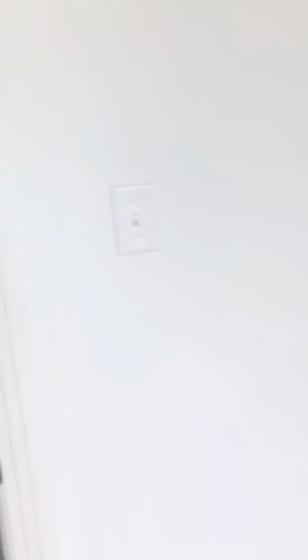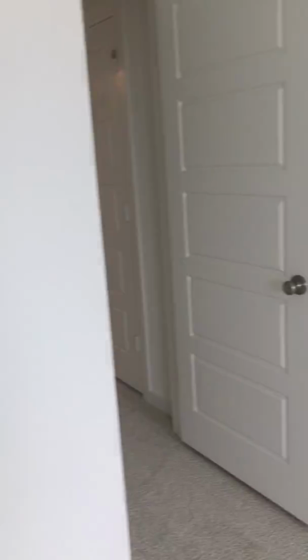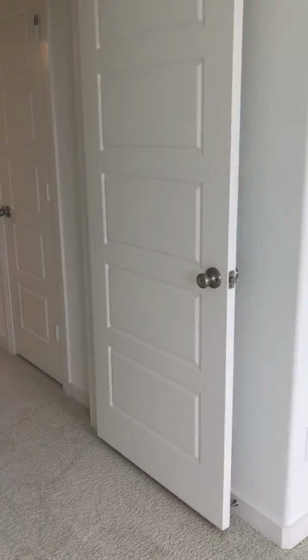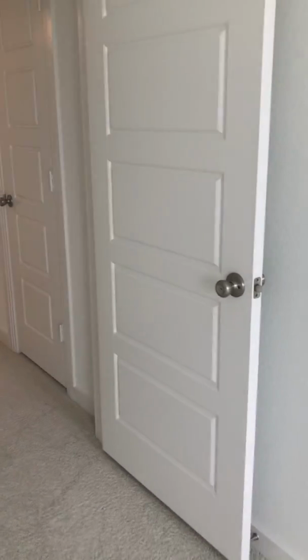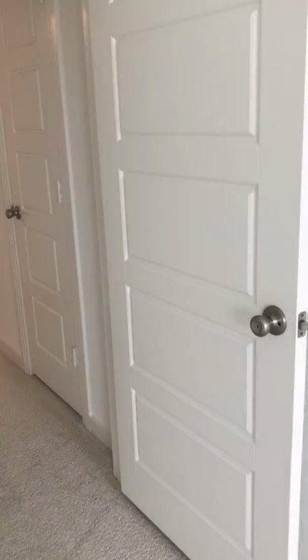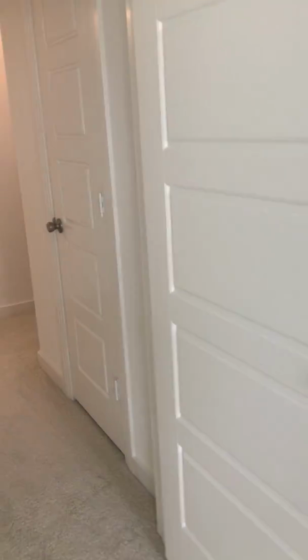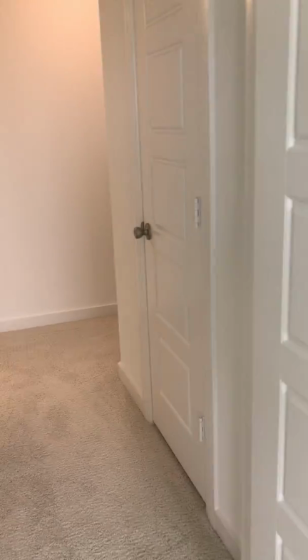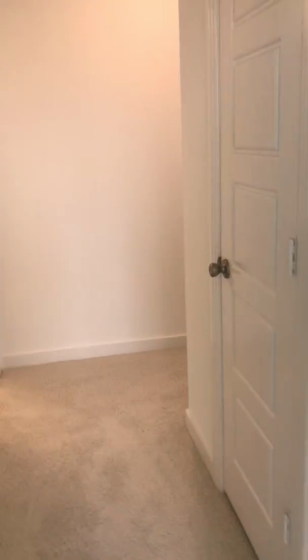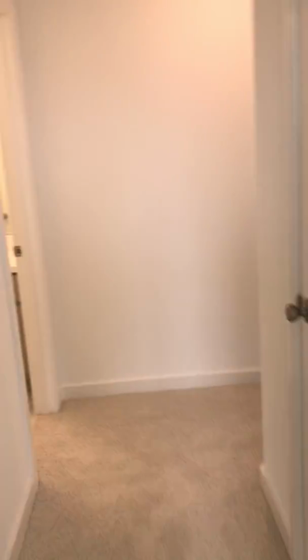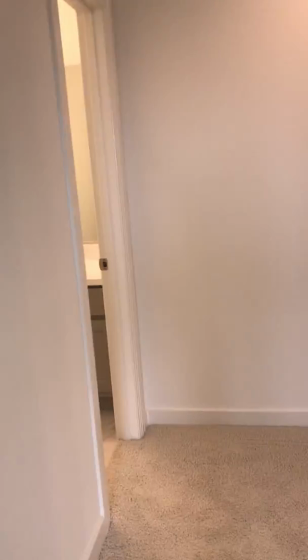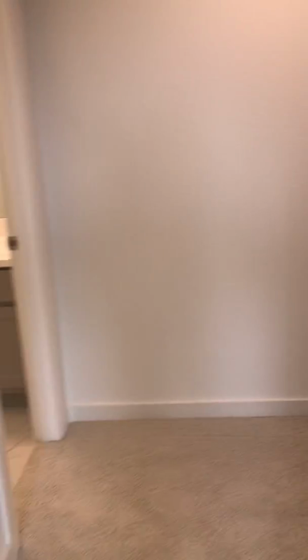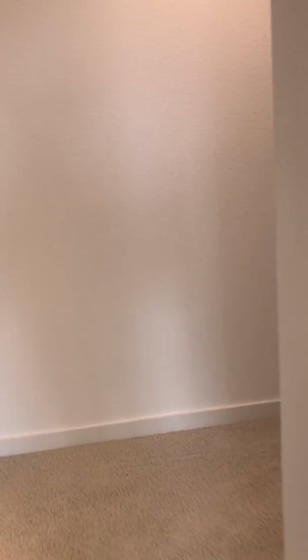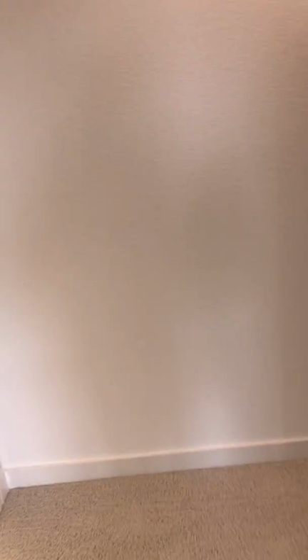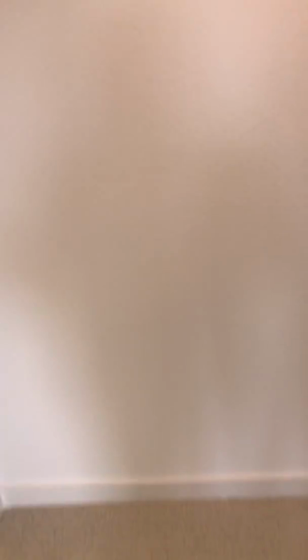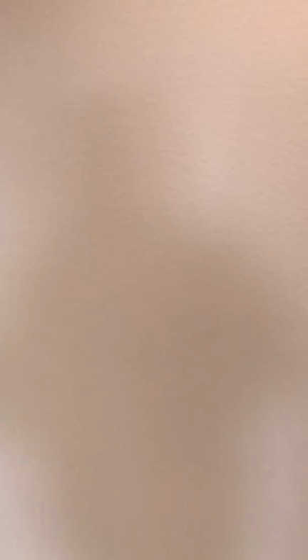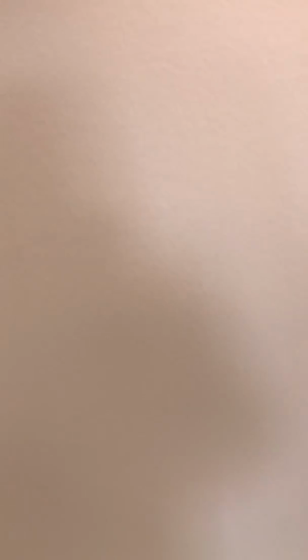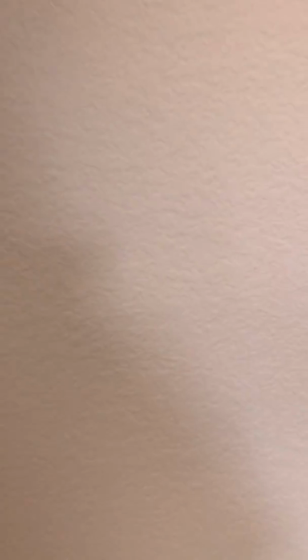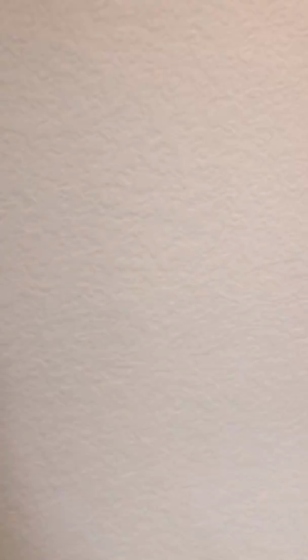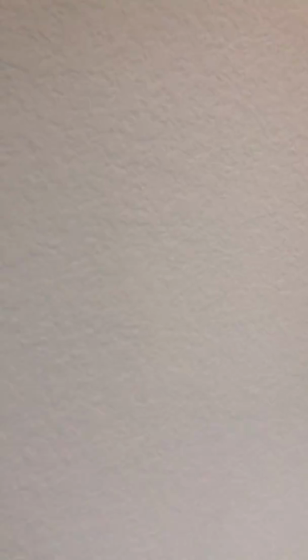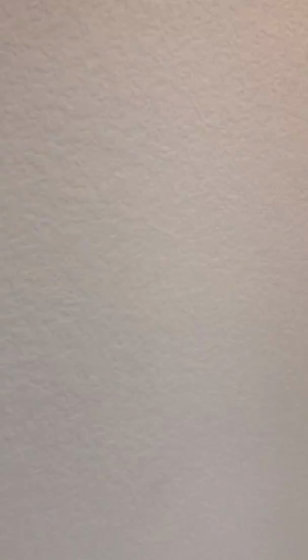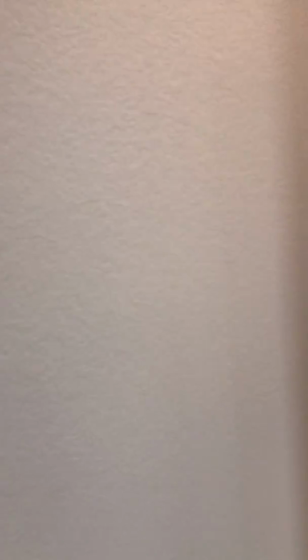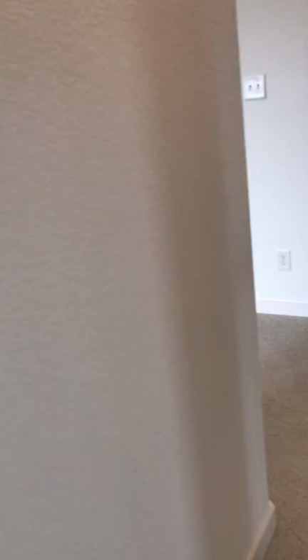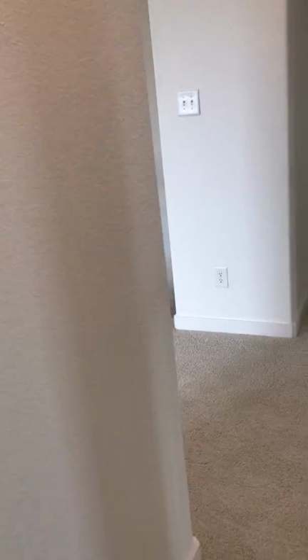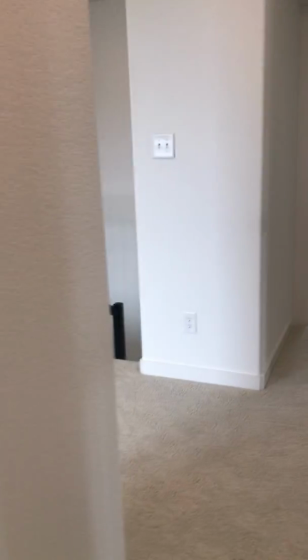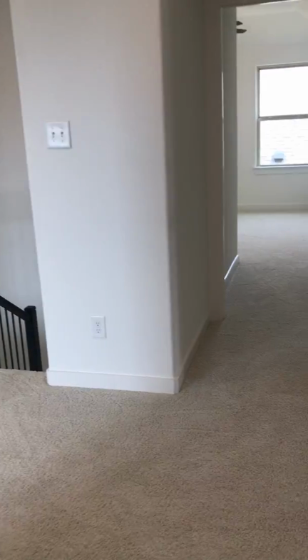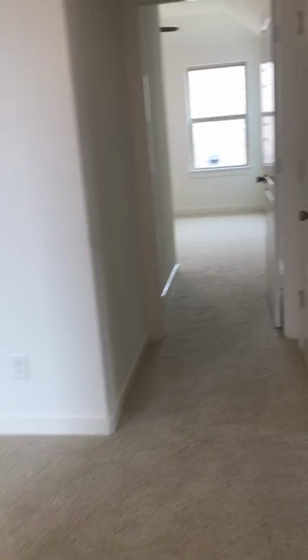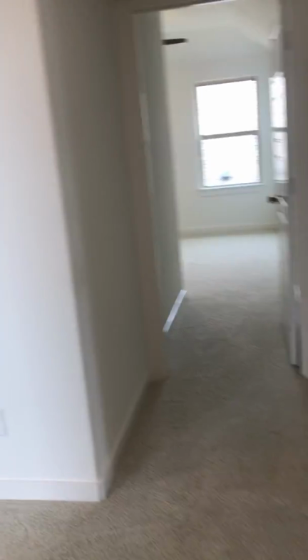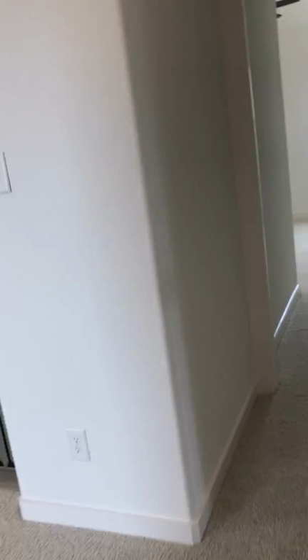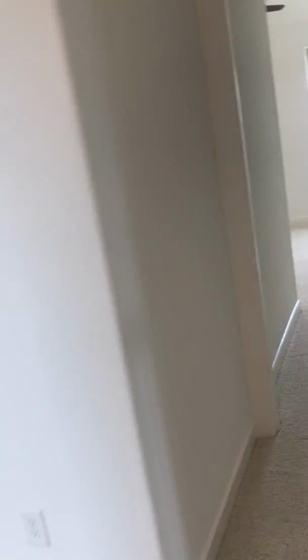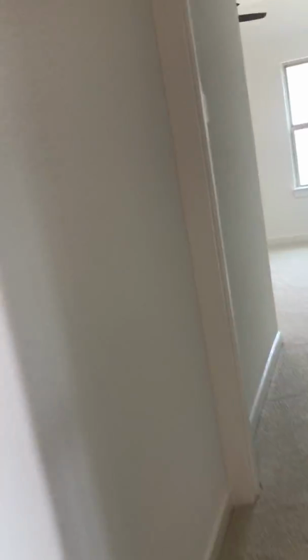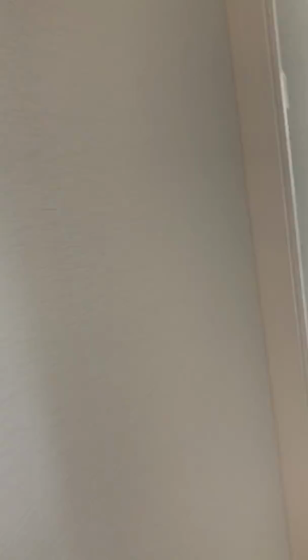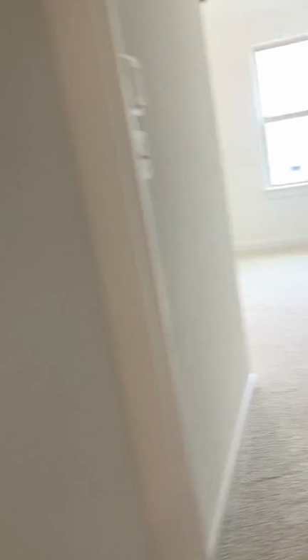So up here you have two bedrooms, a bathroom, a game room, and sort of a media room — just kind of another loft space. But it's a beautiful house with a nice layout.